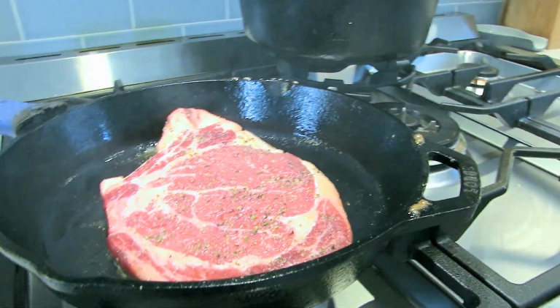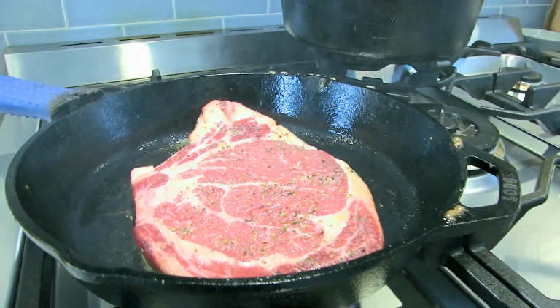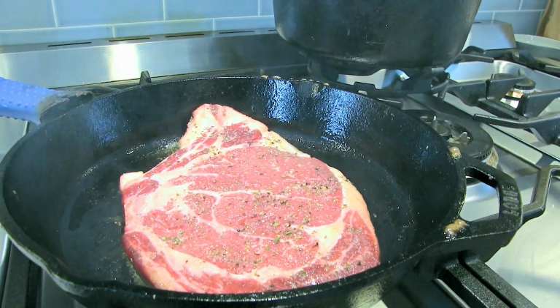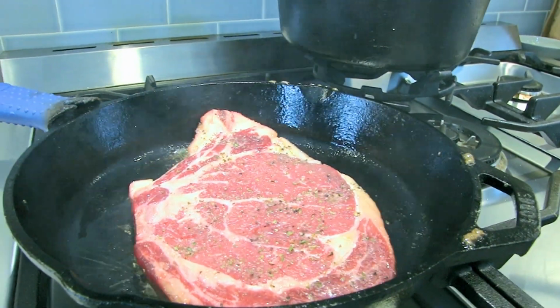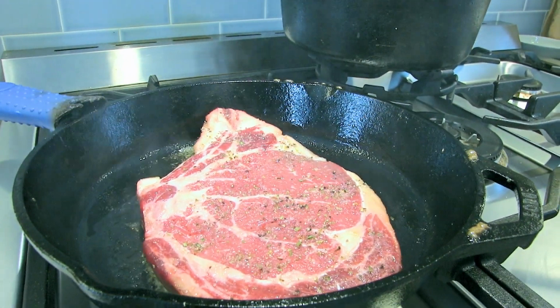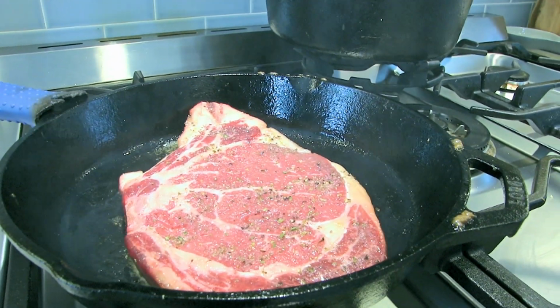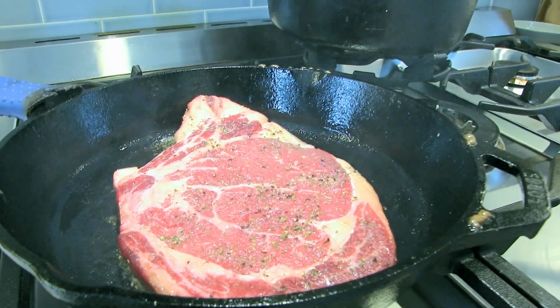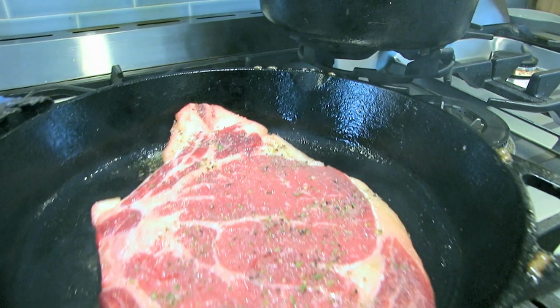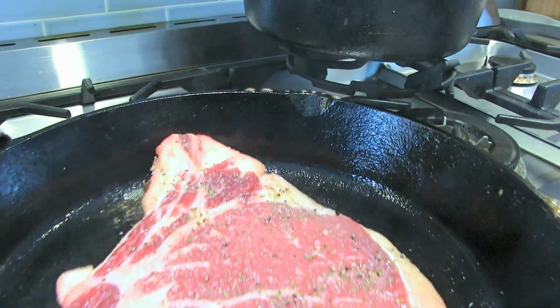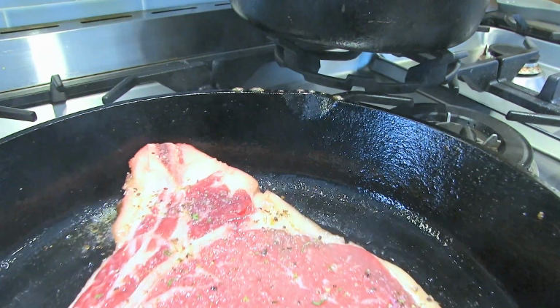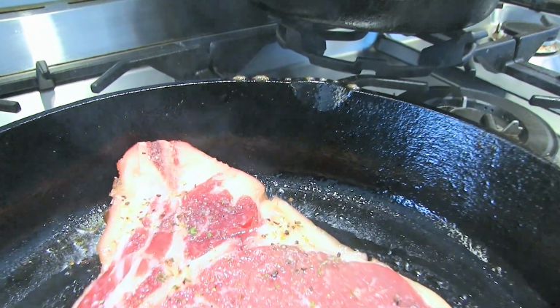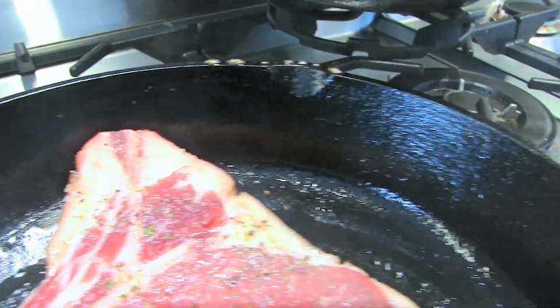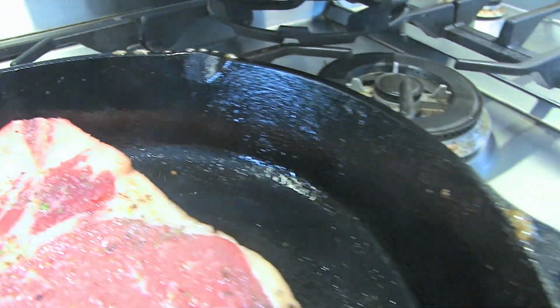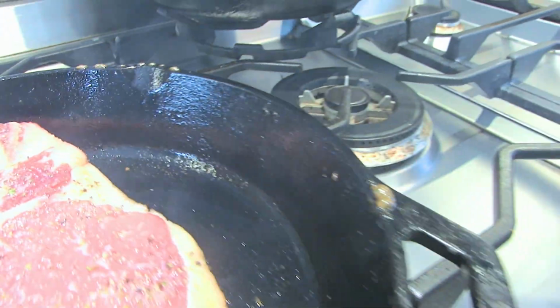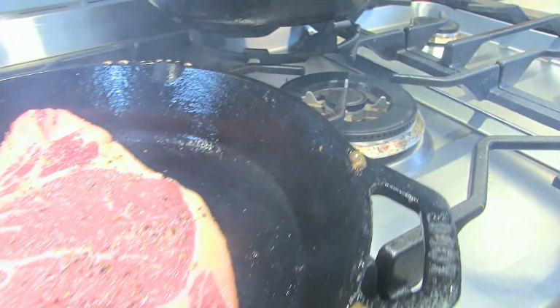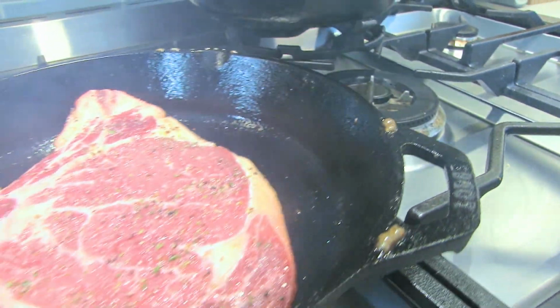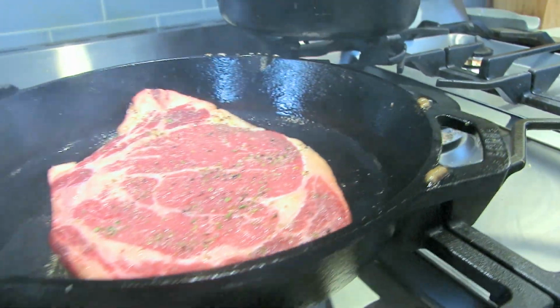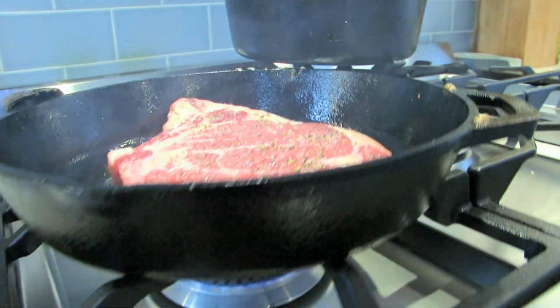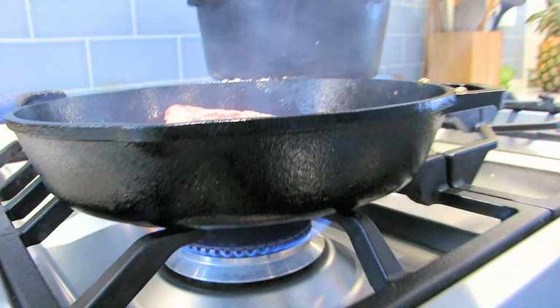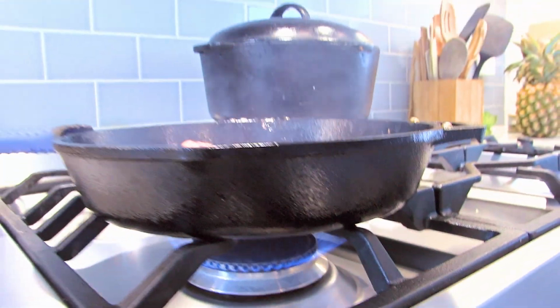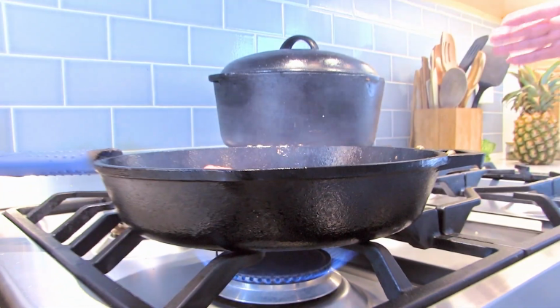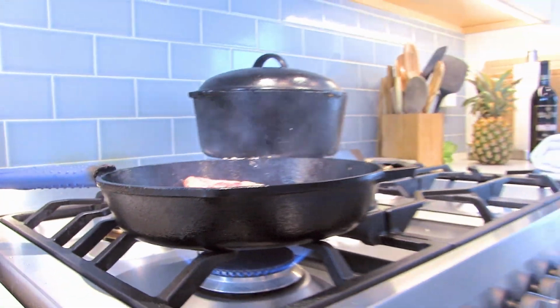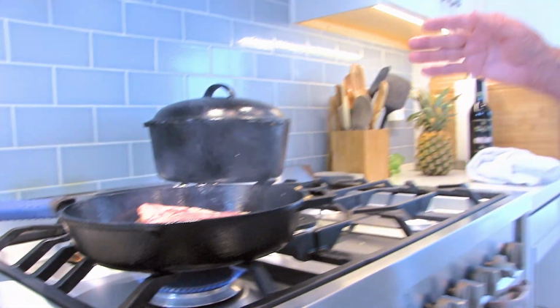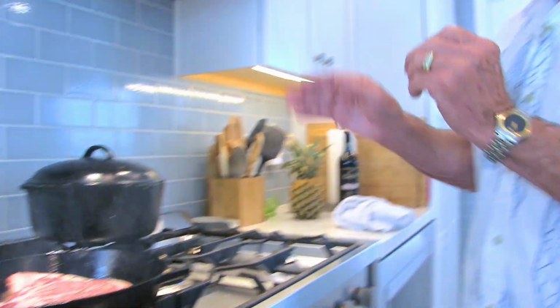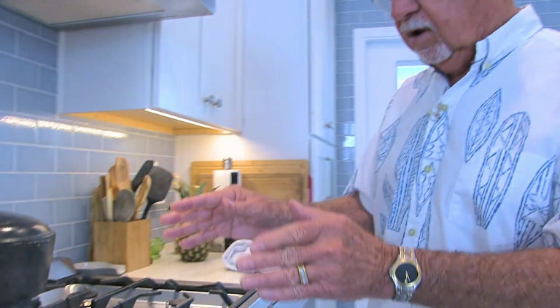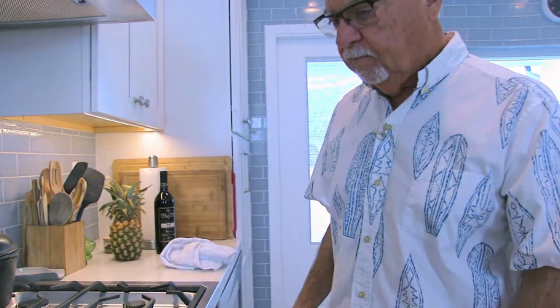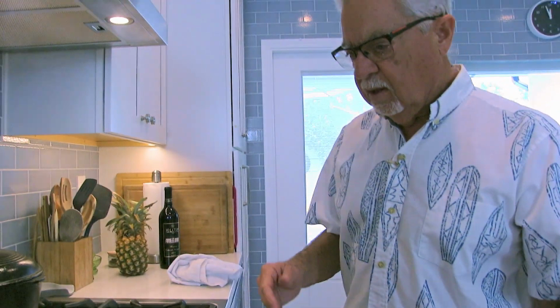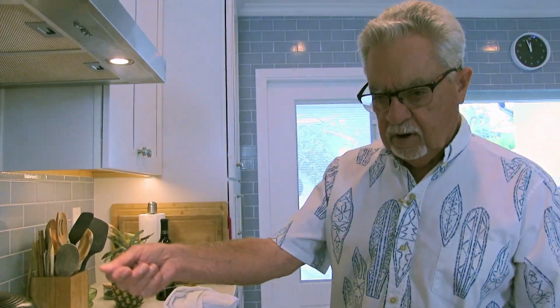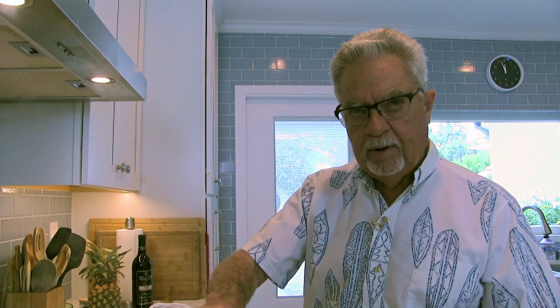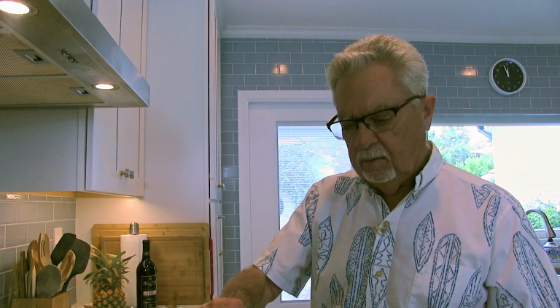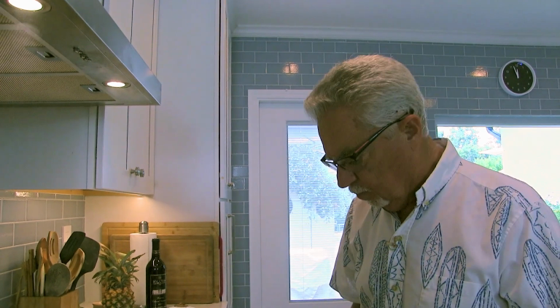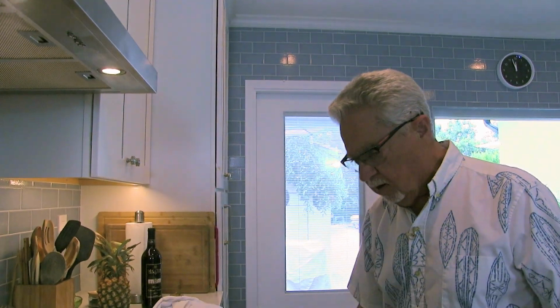Now what you want to do — you don't want to pick this steak up. You just want to let it sit there for two and a half minutes. Even though you think, well, I might be burning it or something — don't, don't touch it. Just leave it there. Then we're gonna flip it over and put it in the oven.